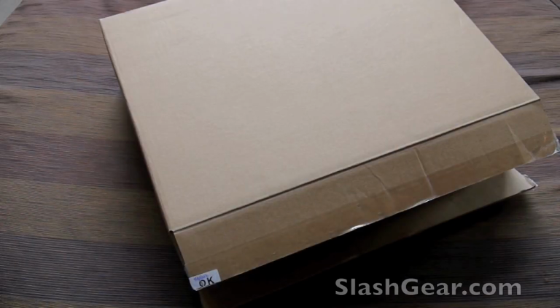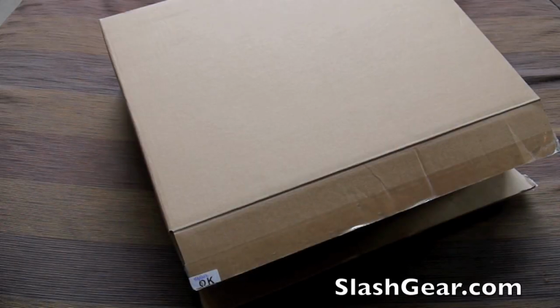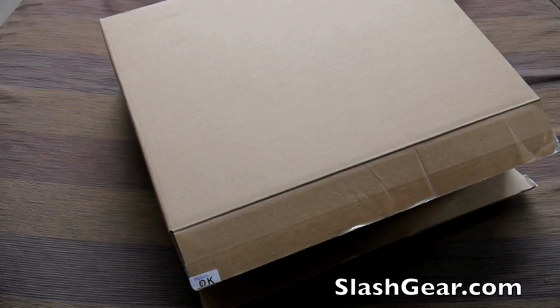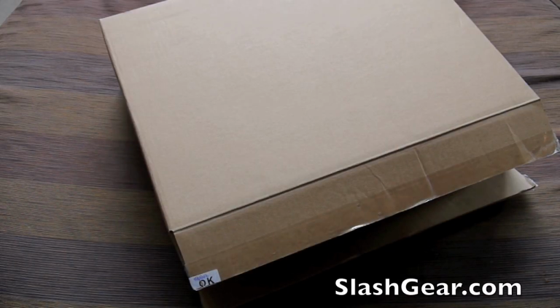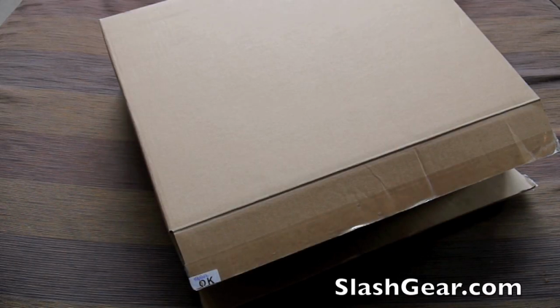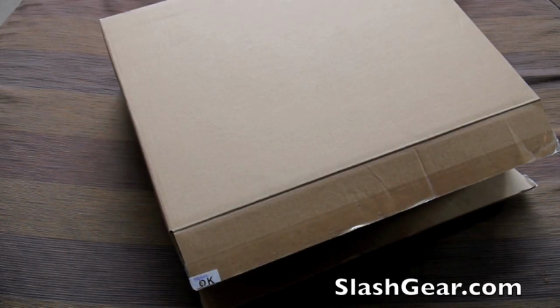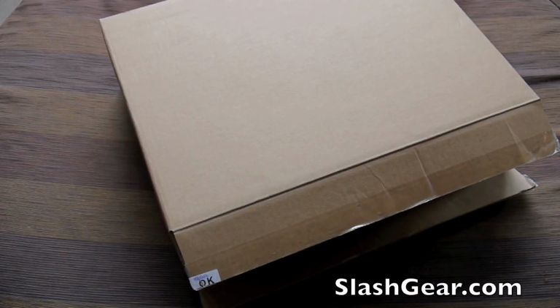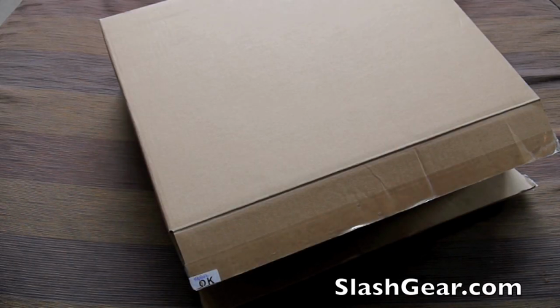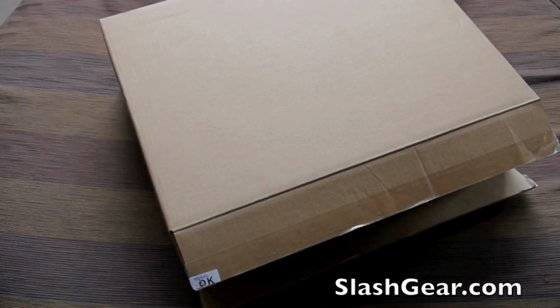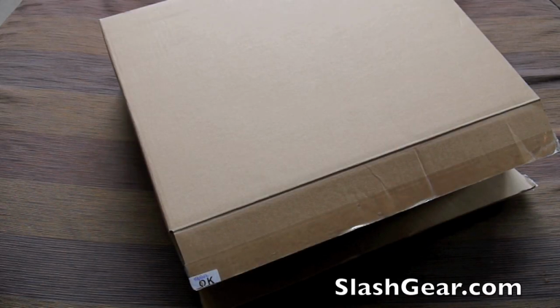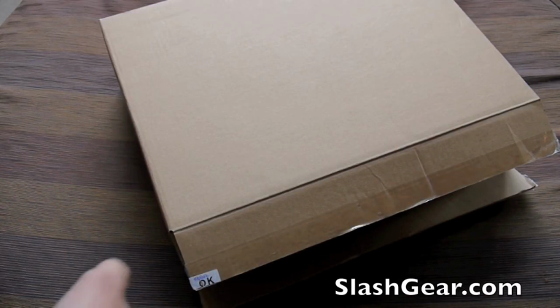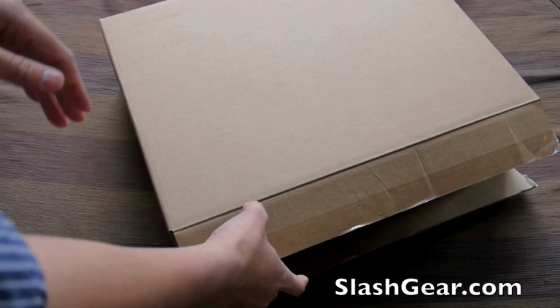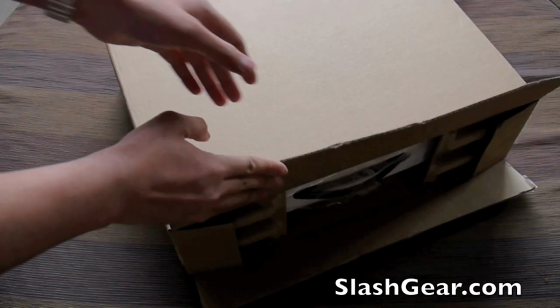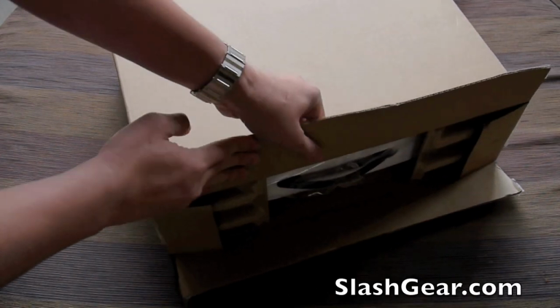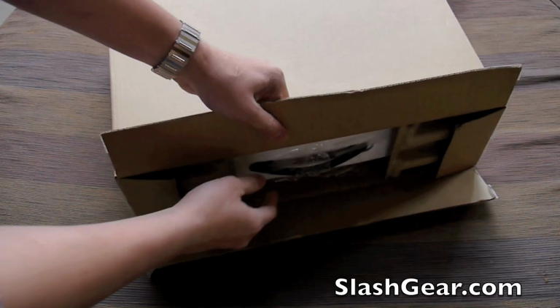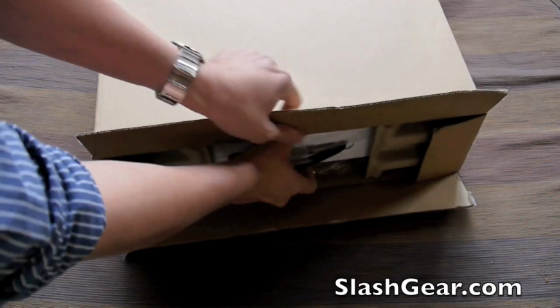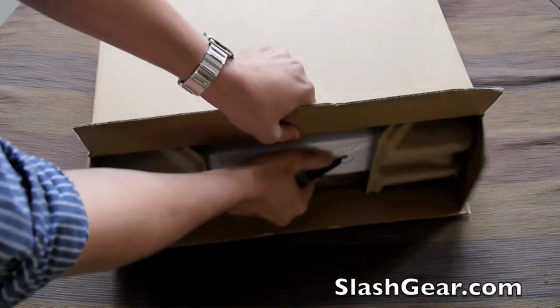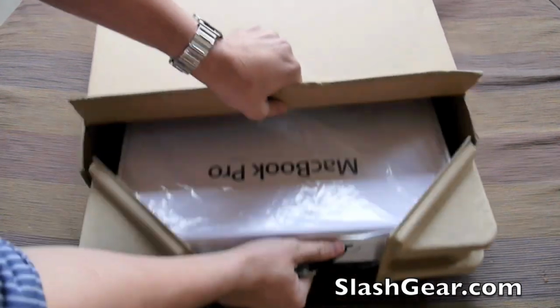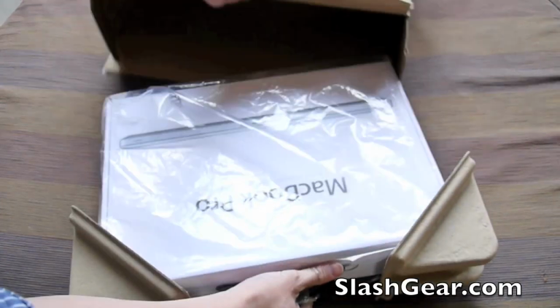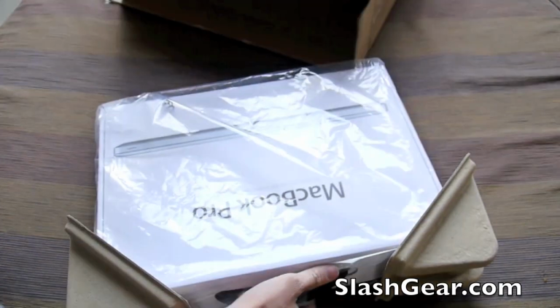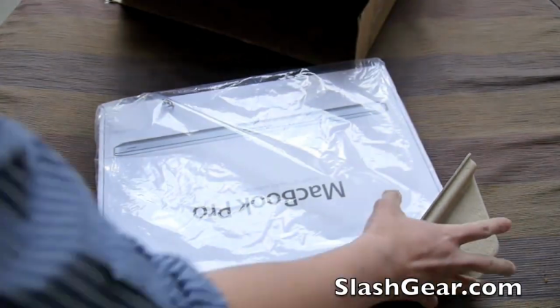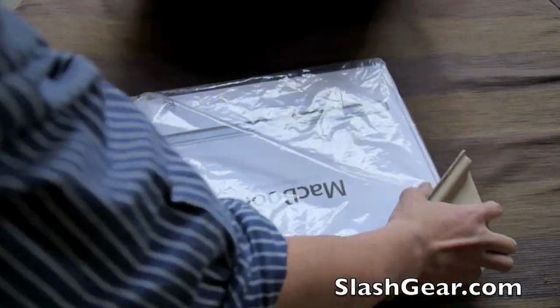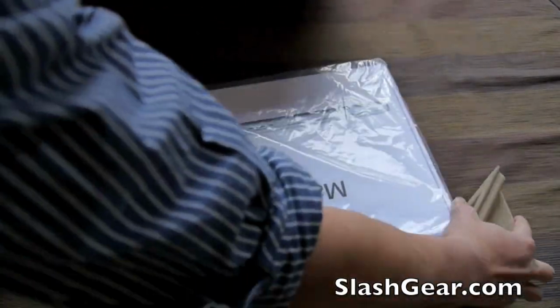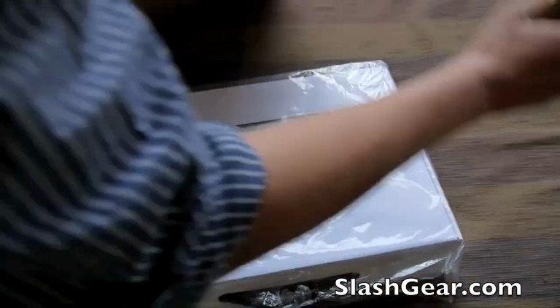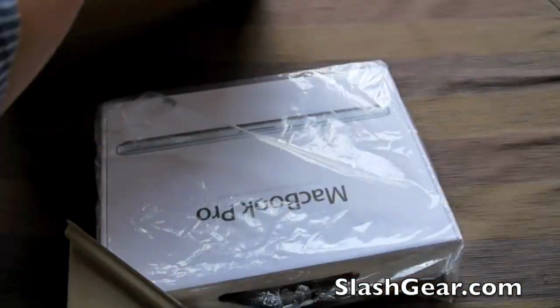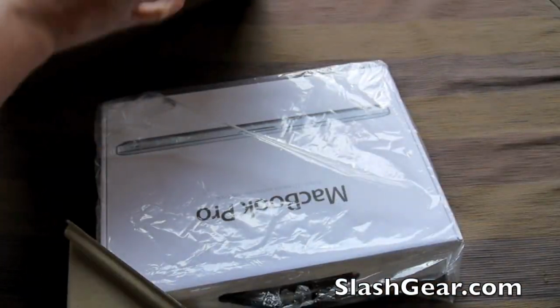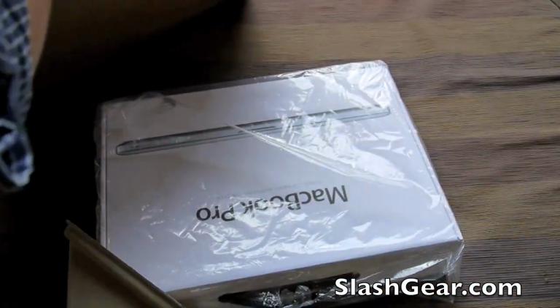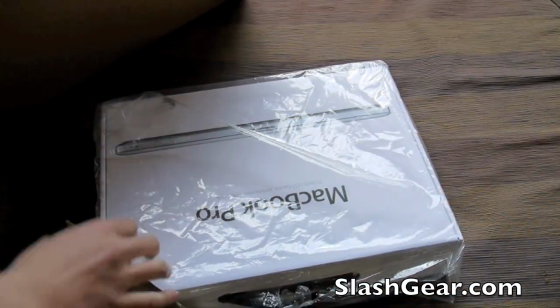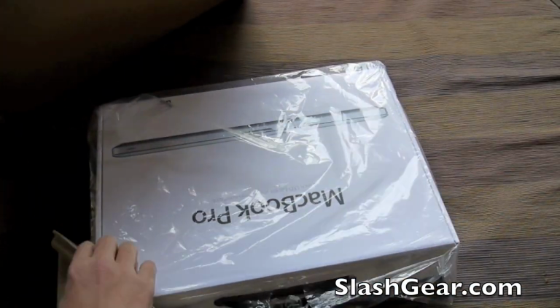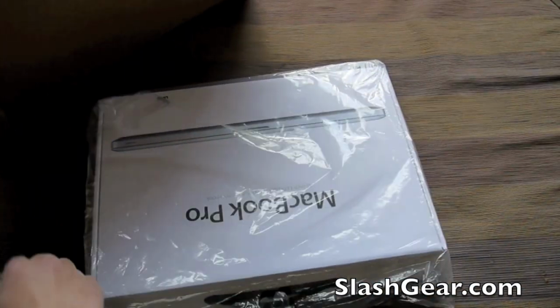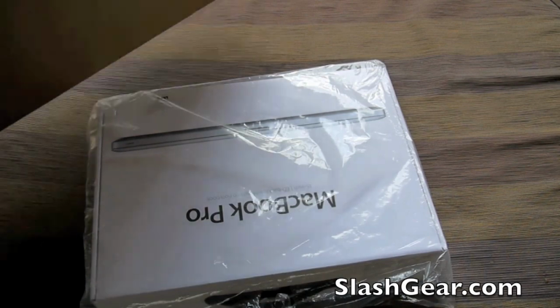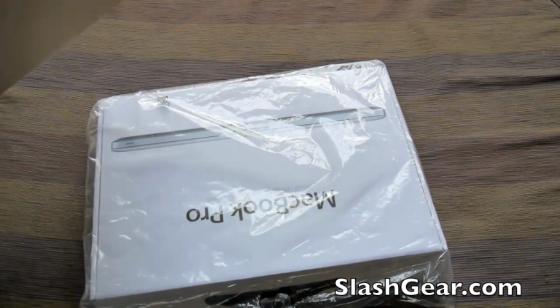Hi everyone, this is Vincent Nguyen for Slashgear.com, and I have here the new MacBook Pro powered by Intel's new processor, Sandy Bridge.